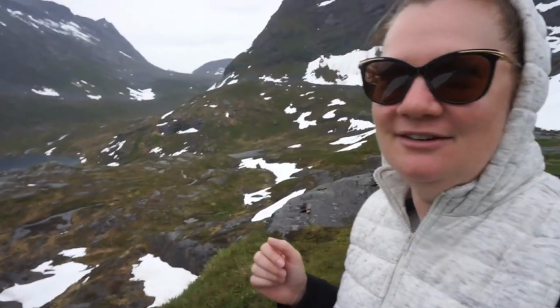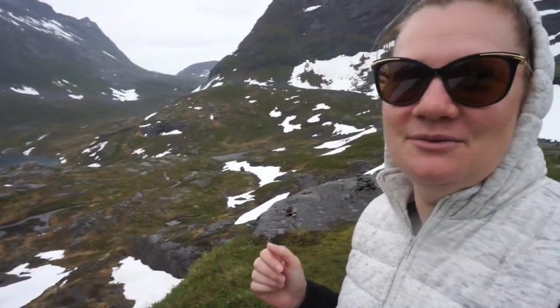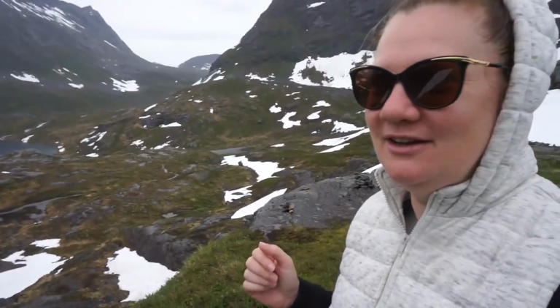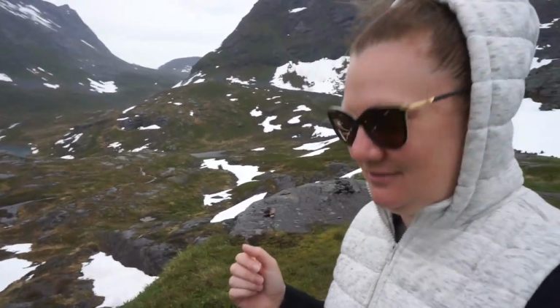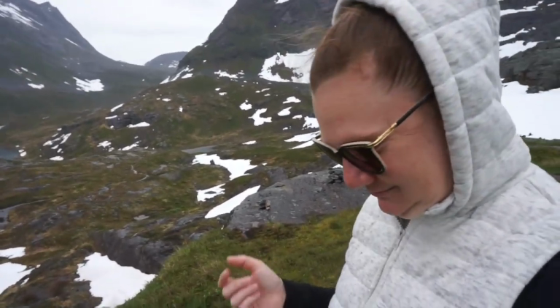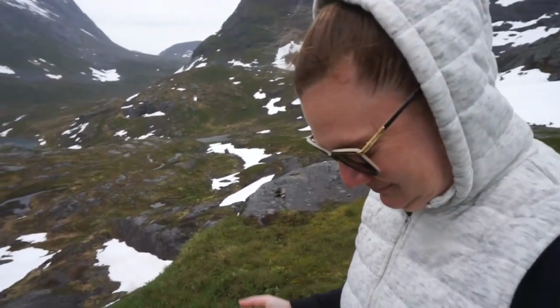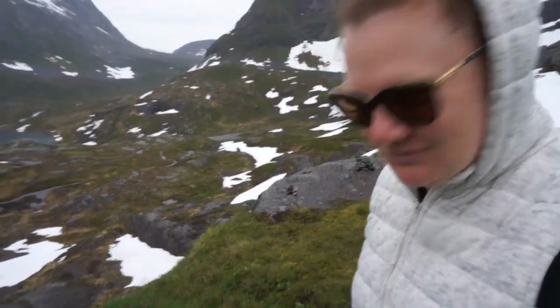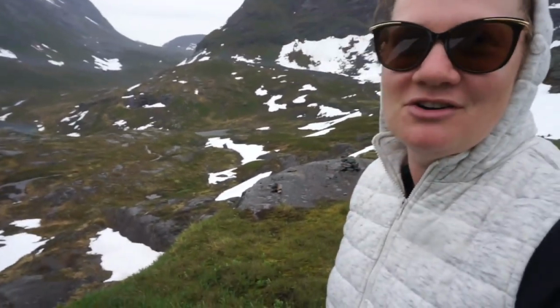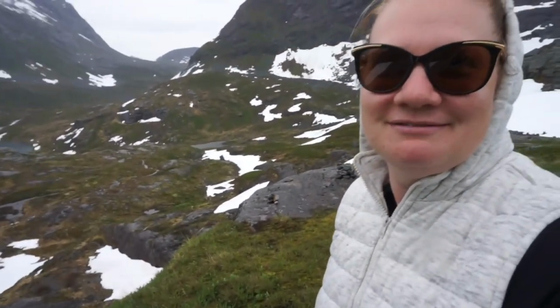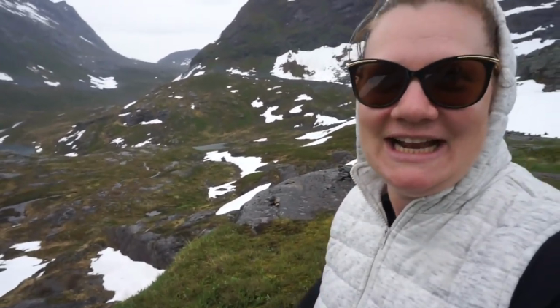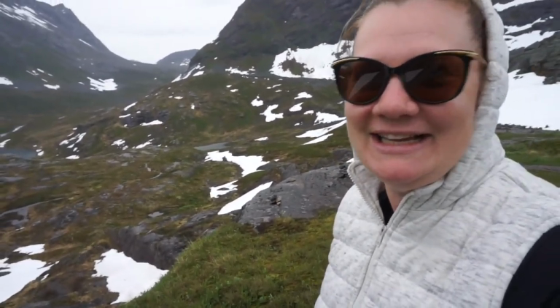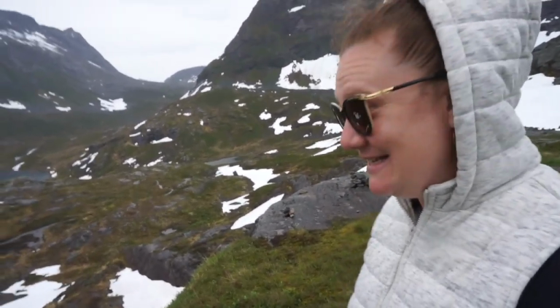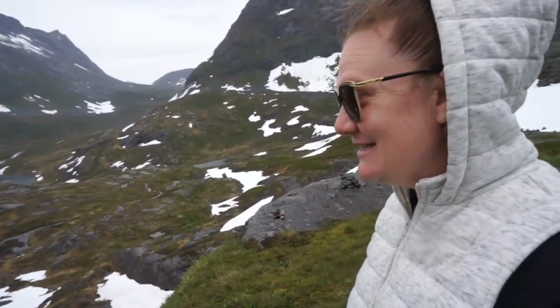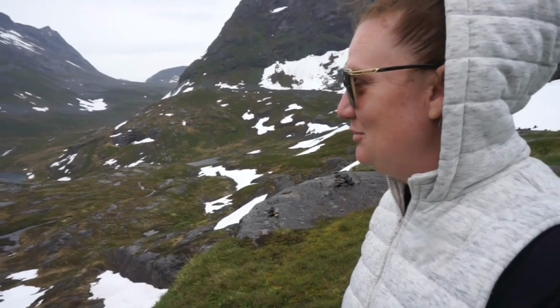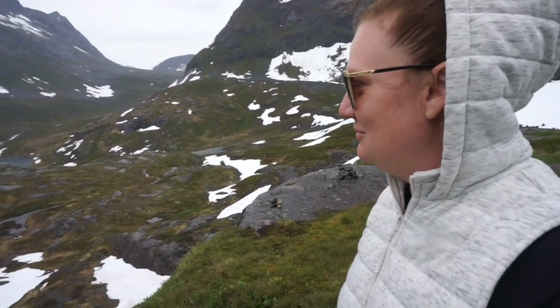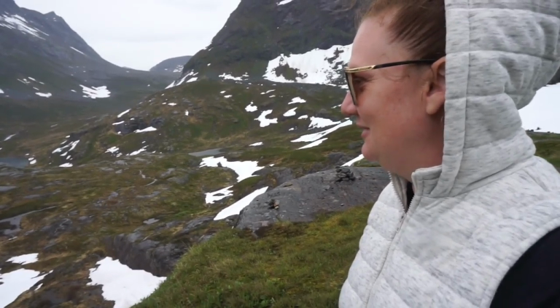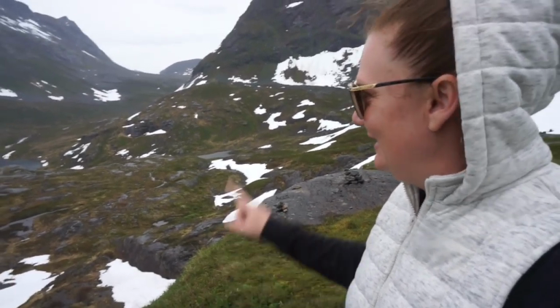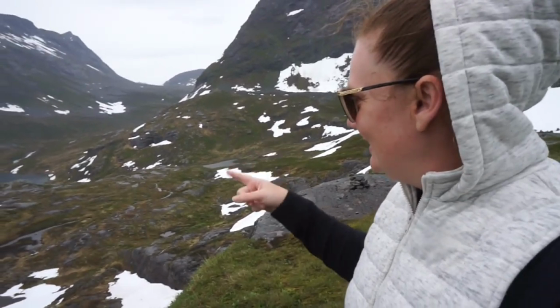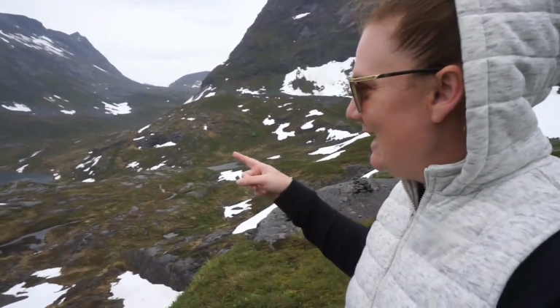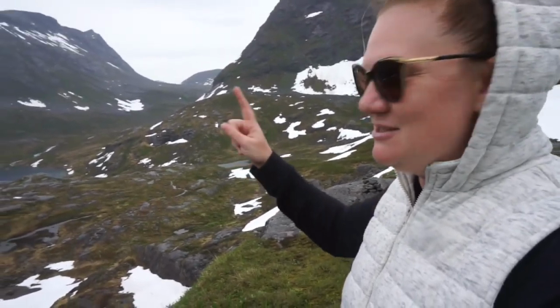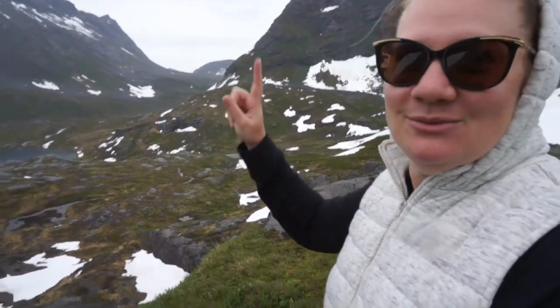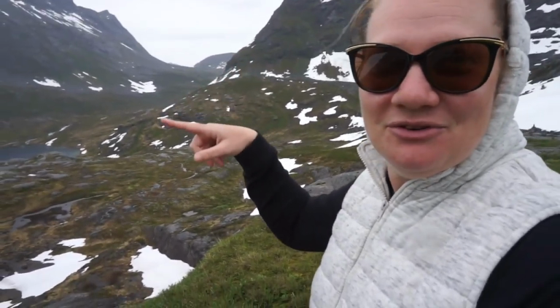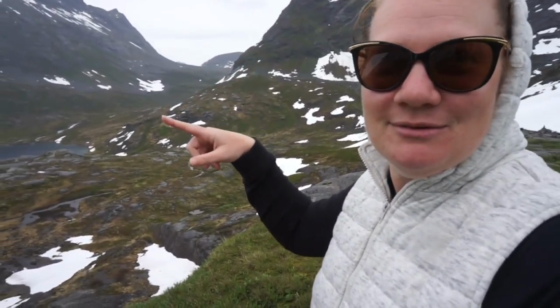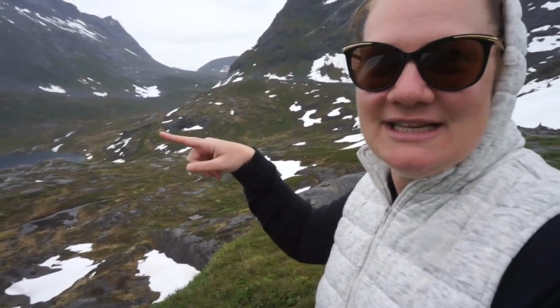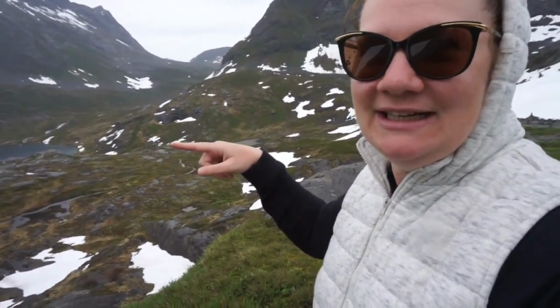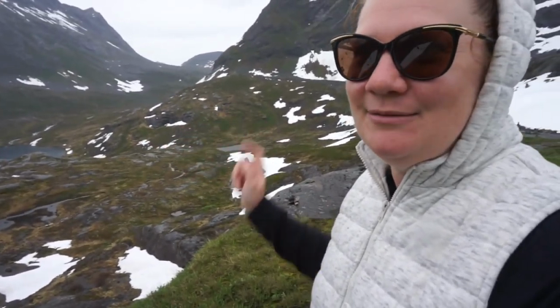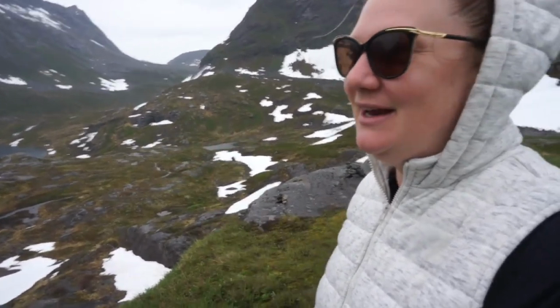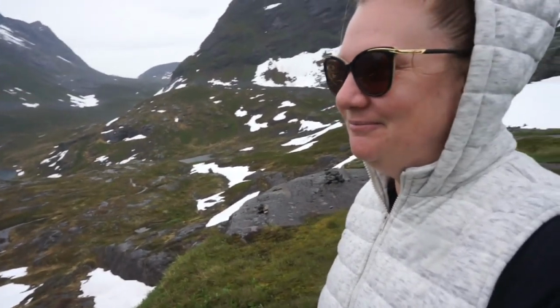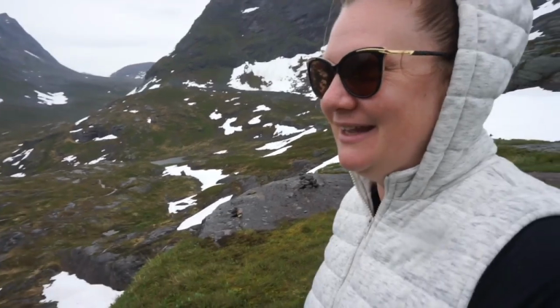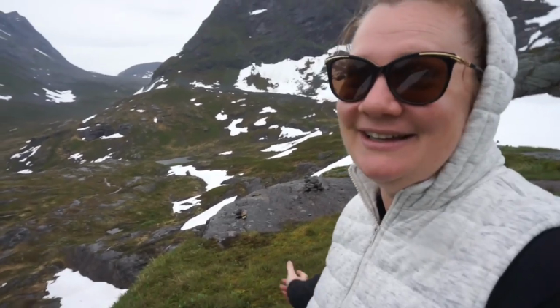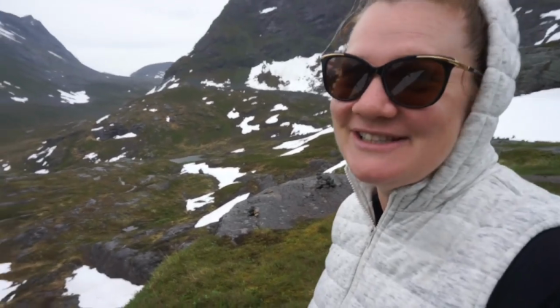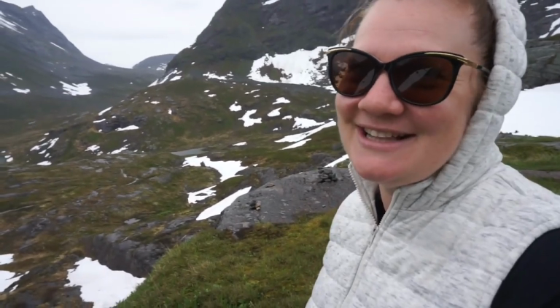I'm literally walking on rocks to get out here. This is just beautiful — a lake which fed the waterfall that you would have seen. Enjoy the sights.